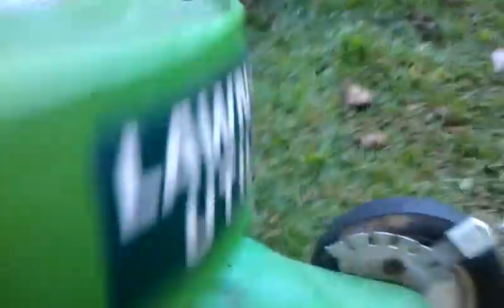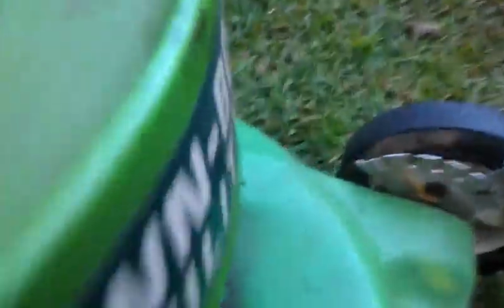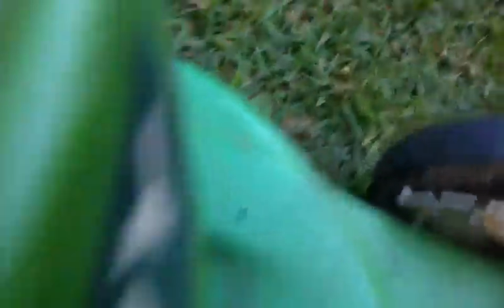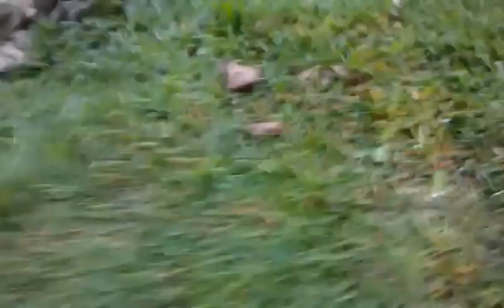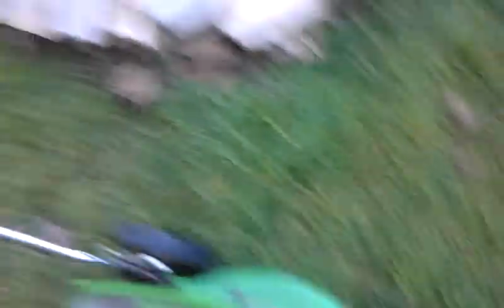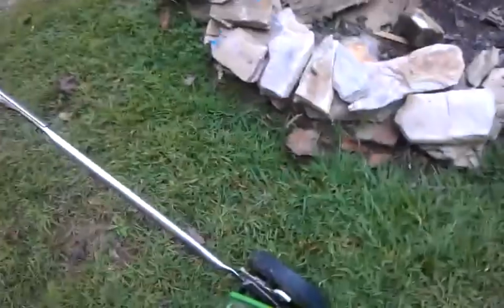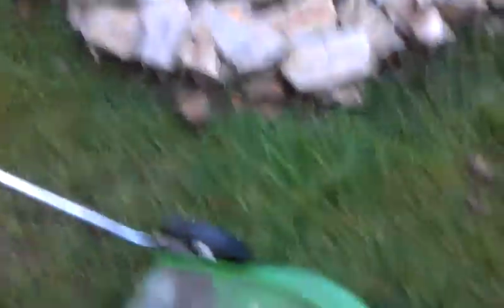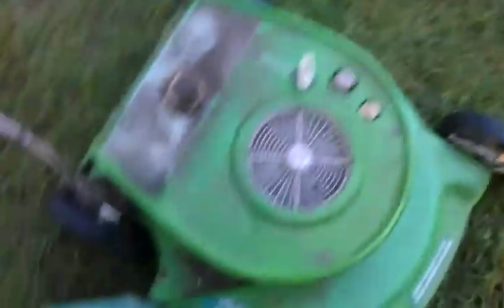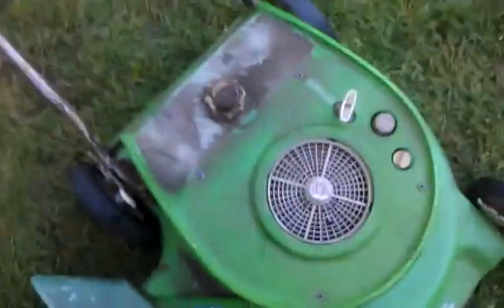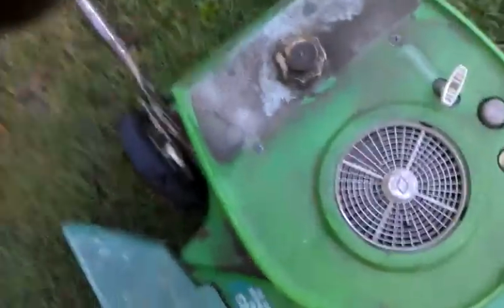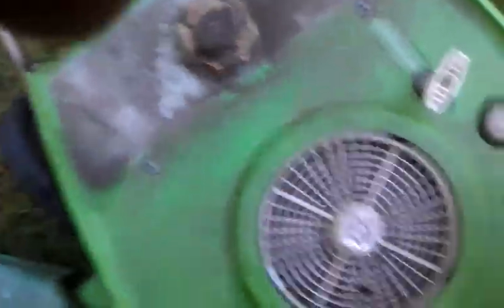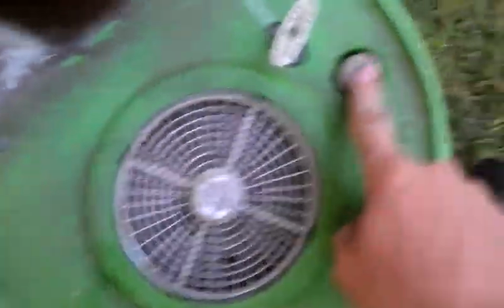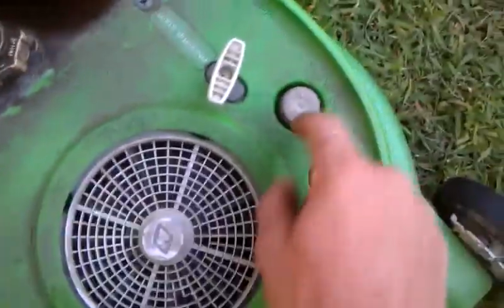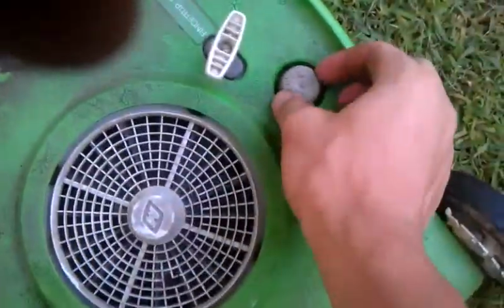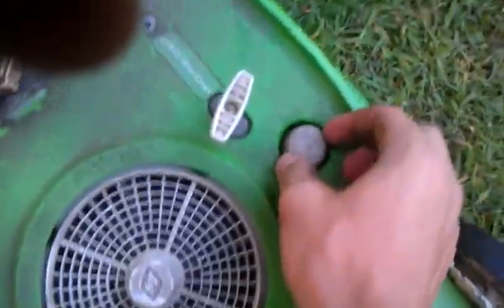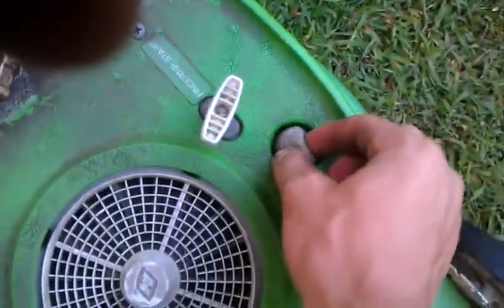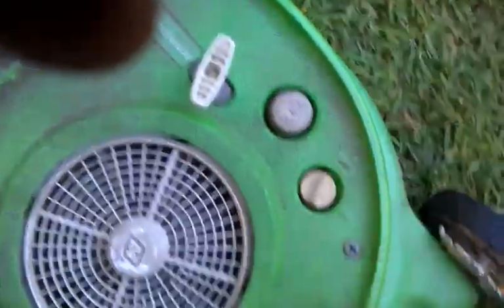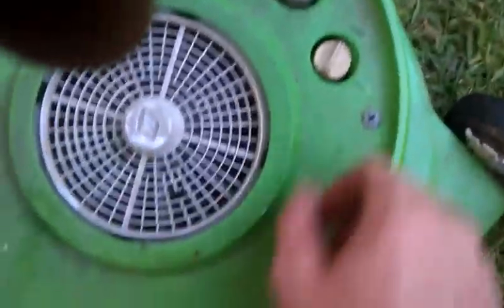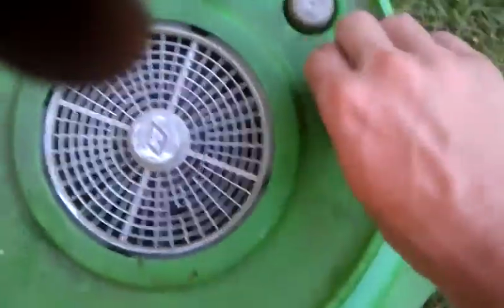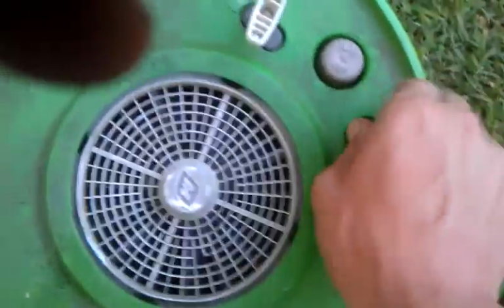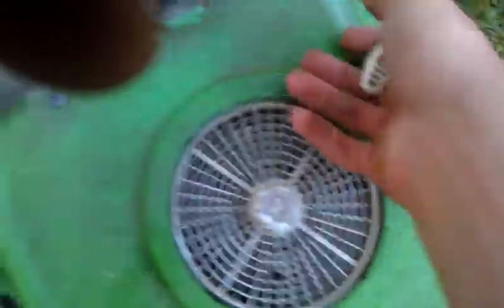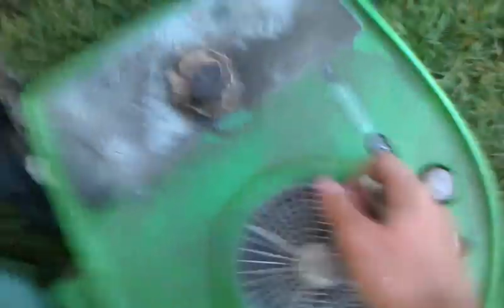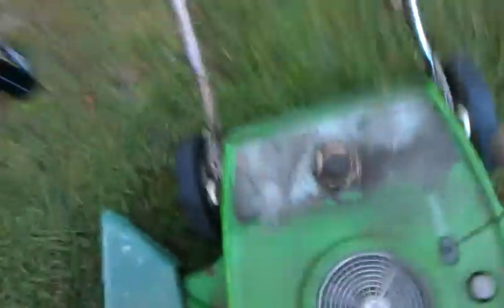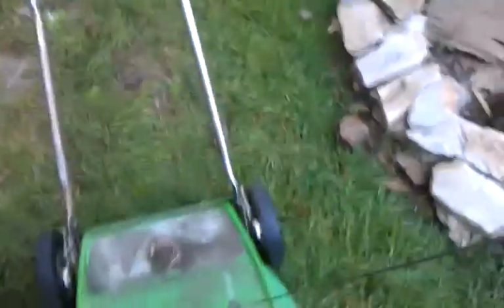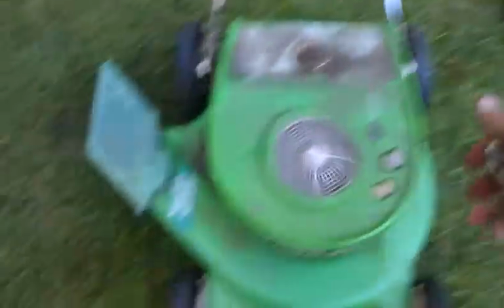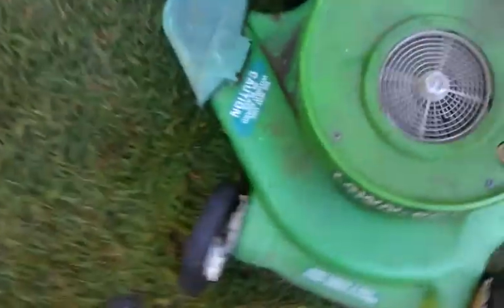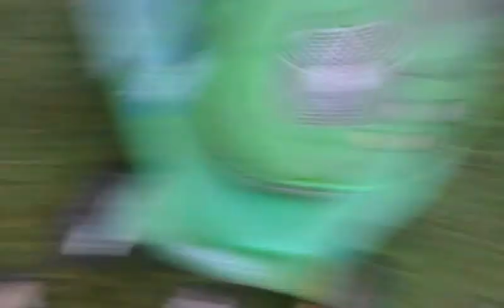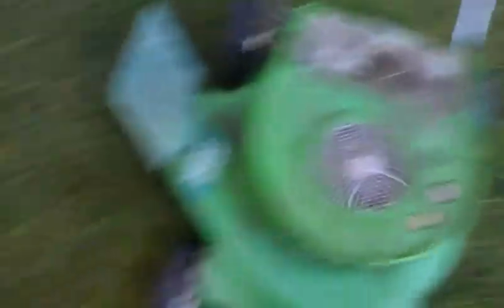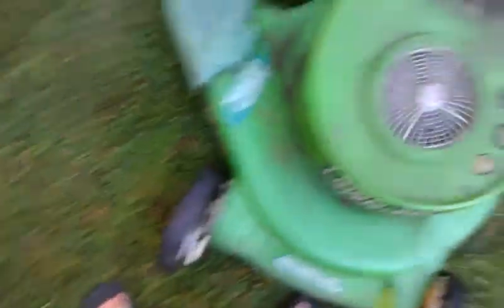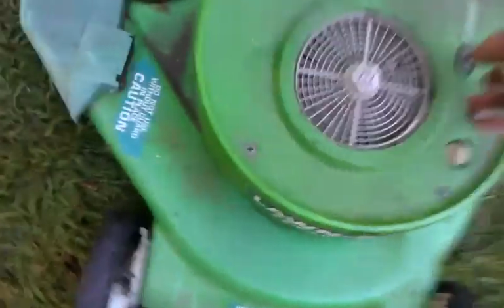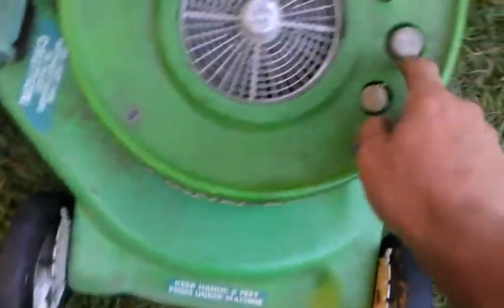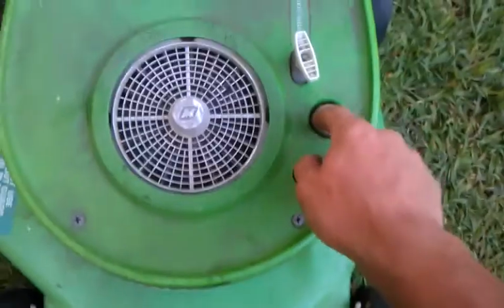I got the crank and it runs. It's pretty nasty. The primer button's a little dry. I gotta prime it.